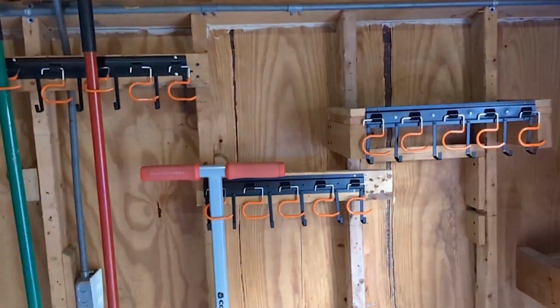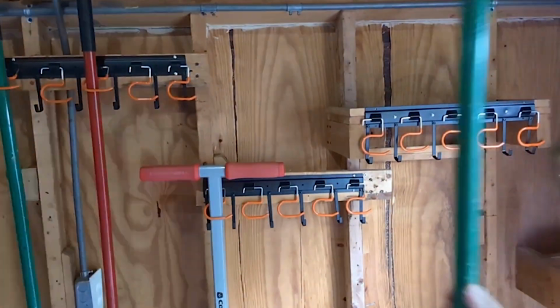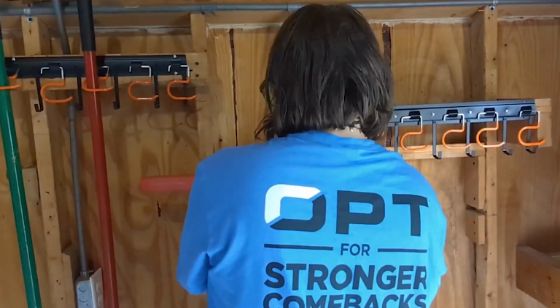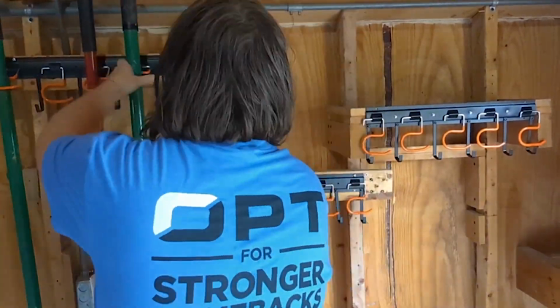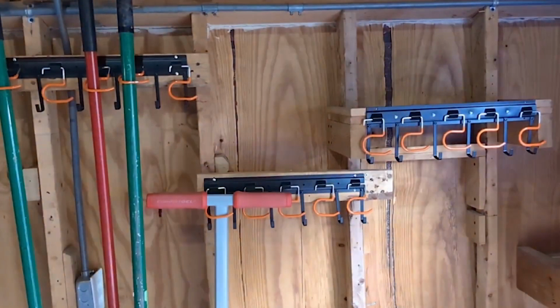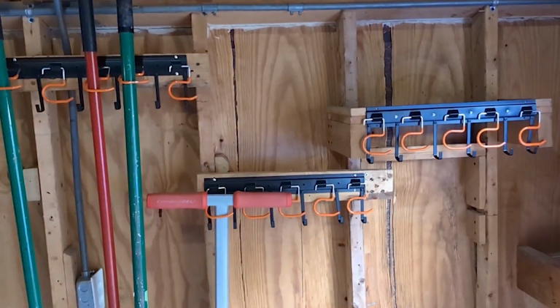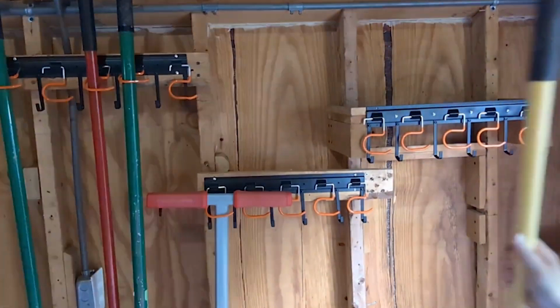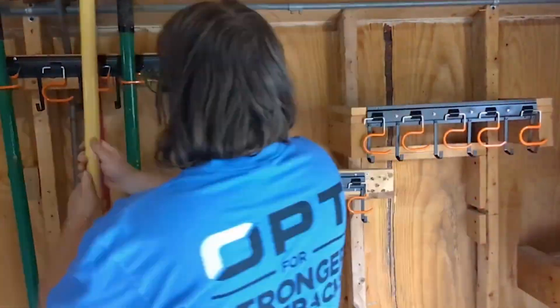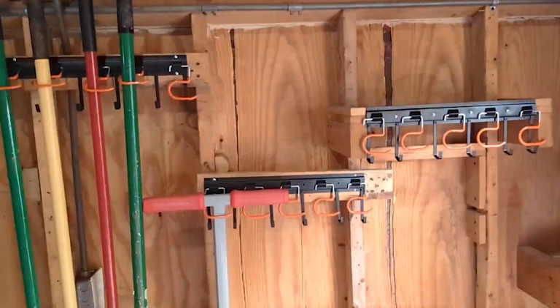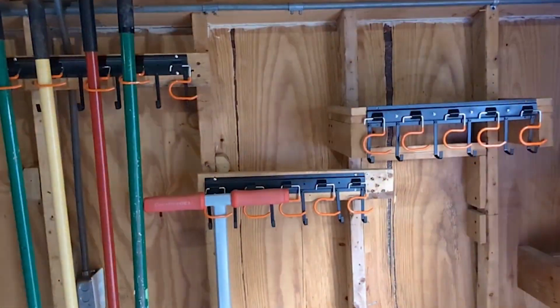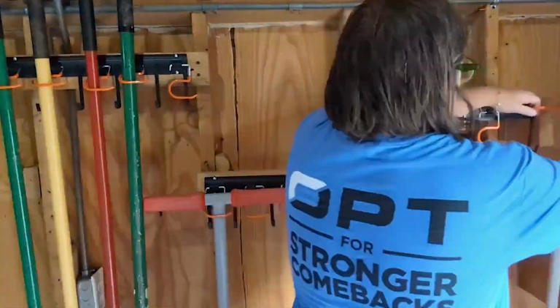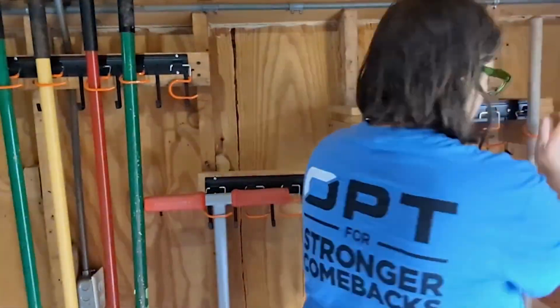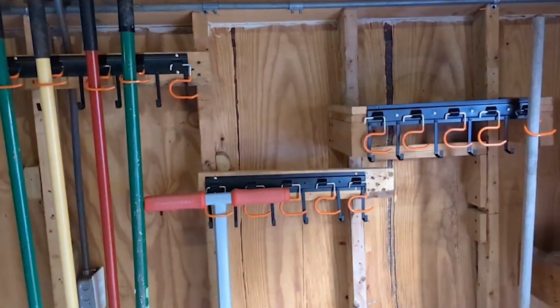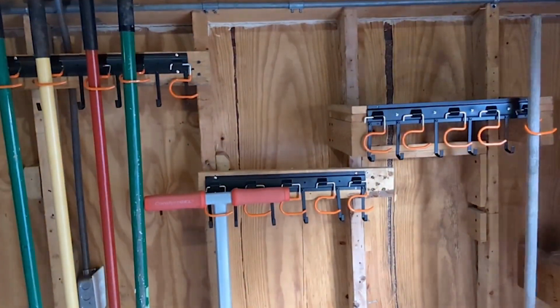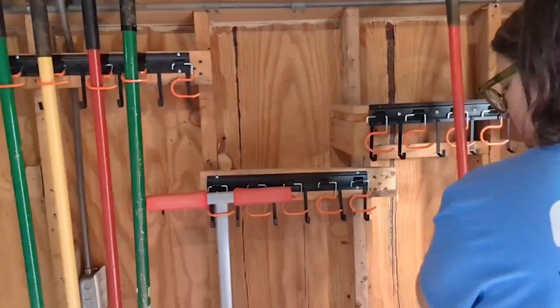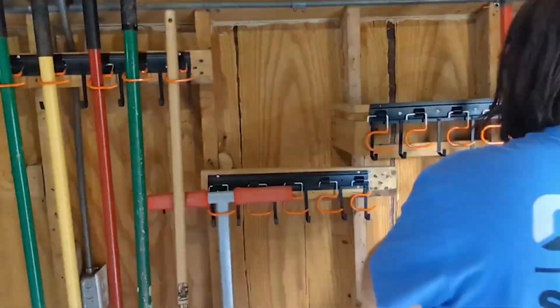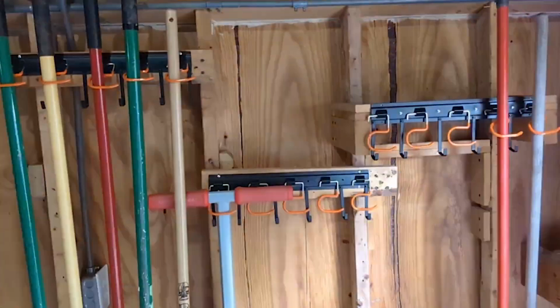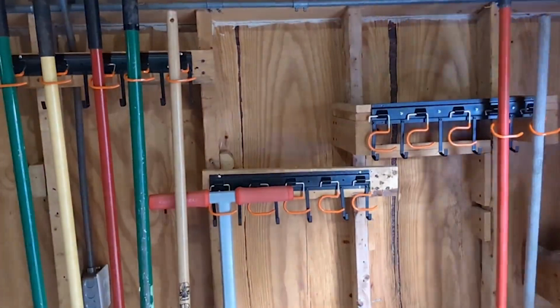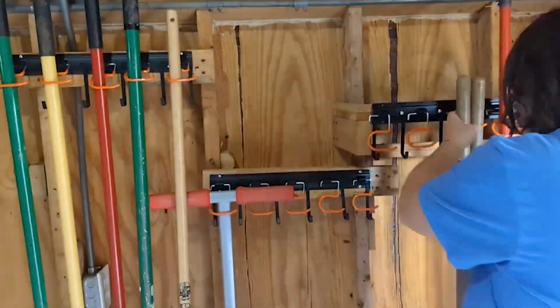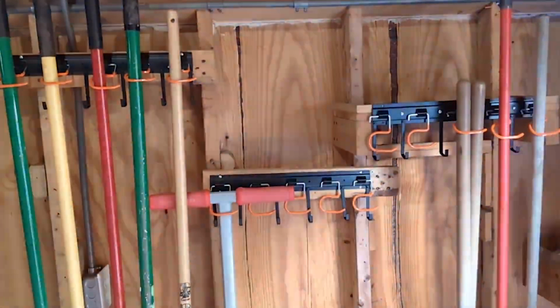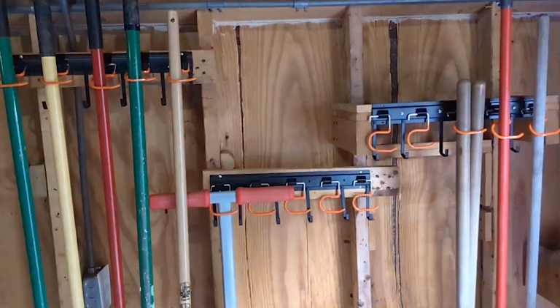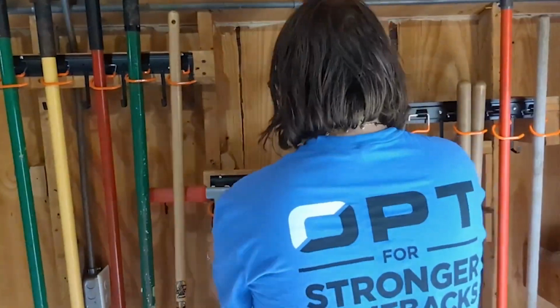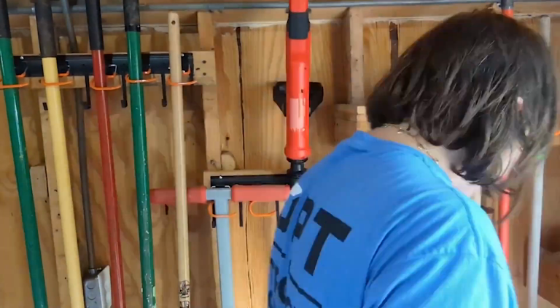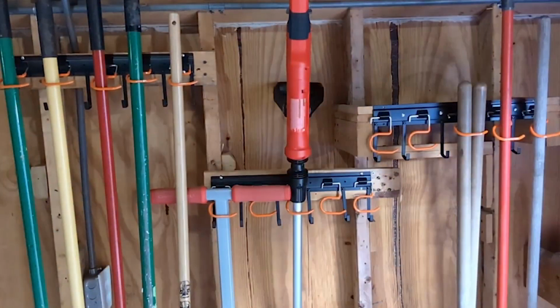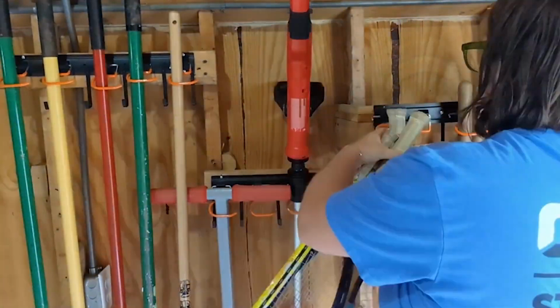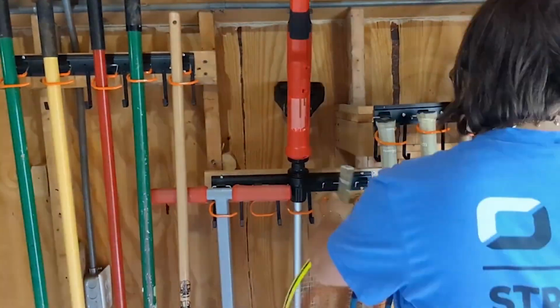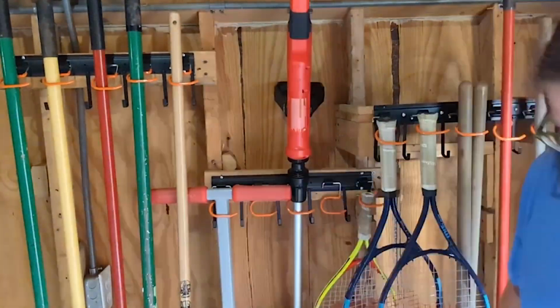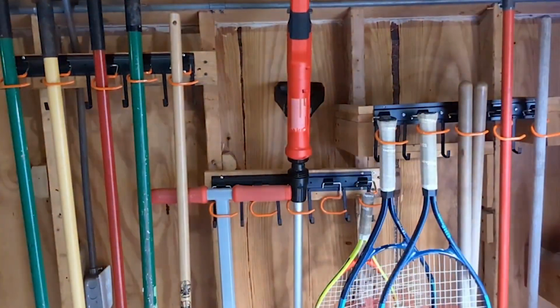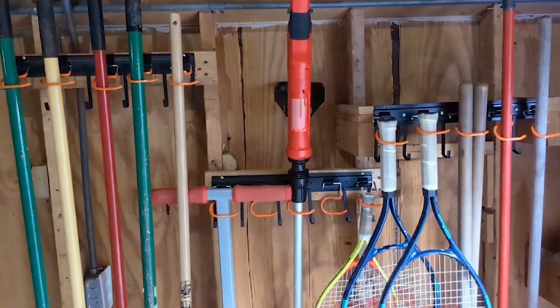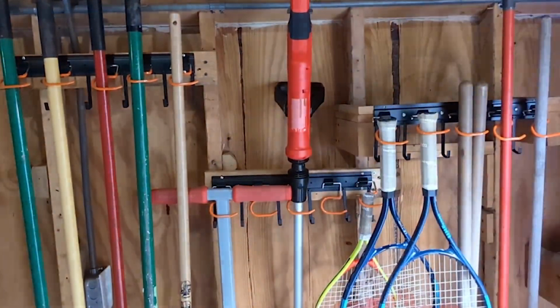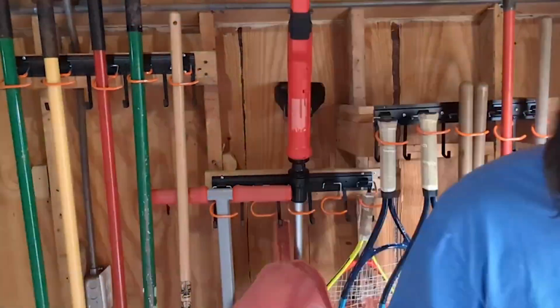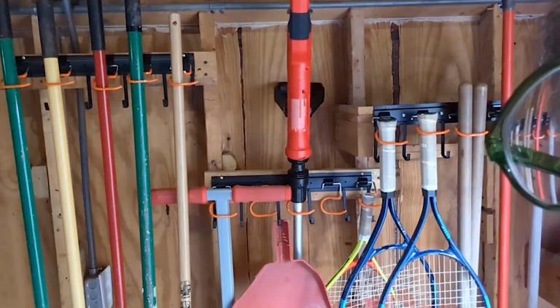TVKB has these amazing tool holders and they have kept all of our garden tools organized and easily accessible and off of the floor.